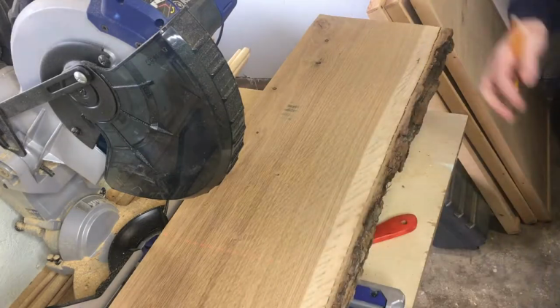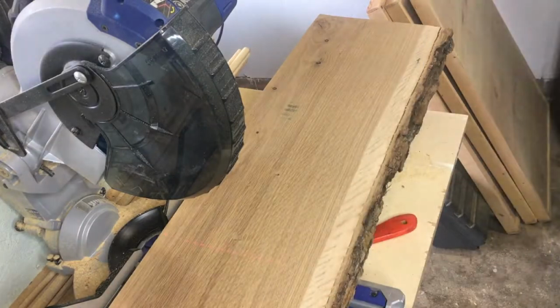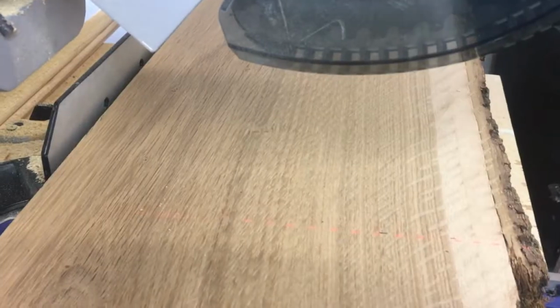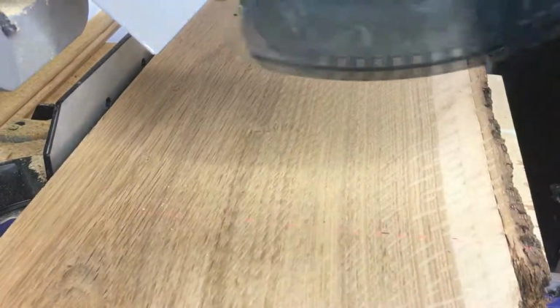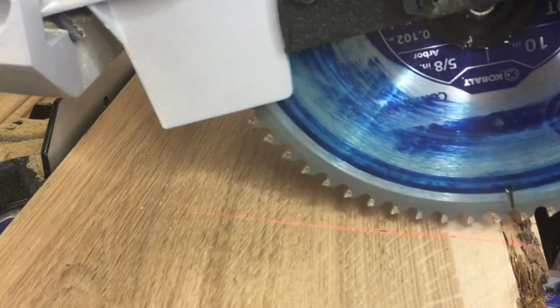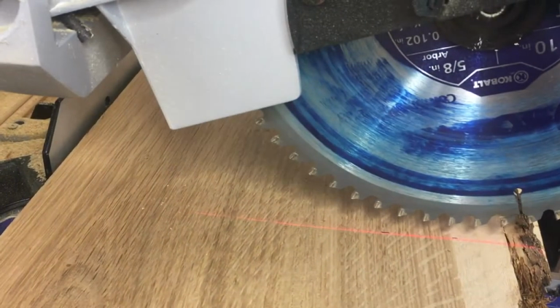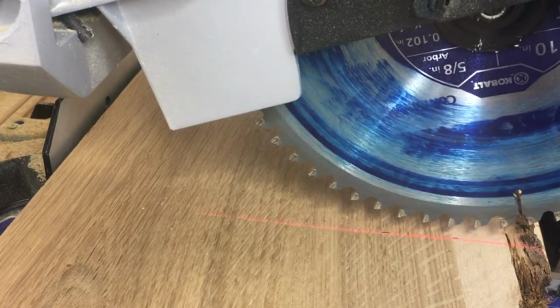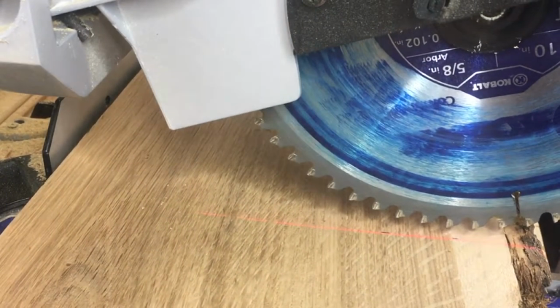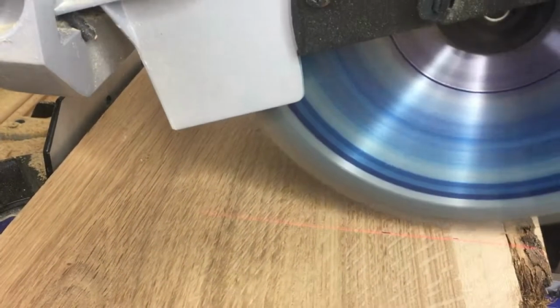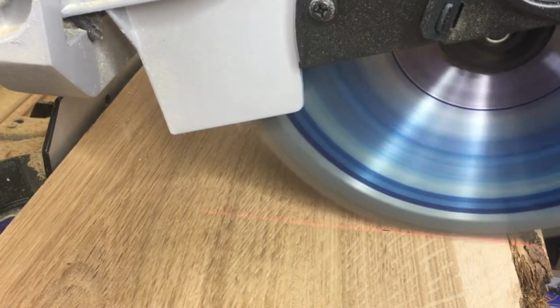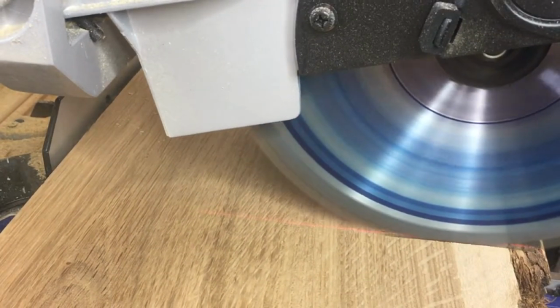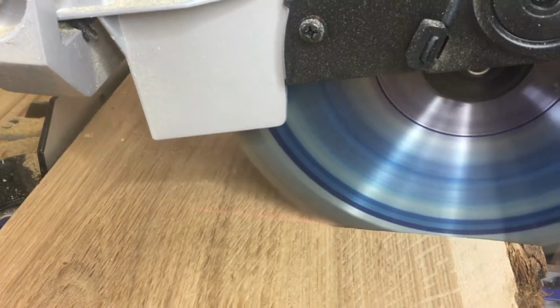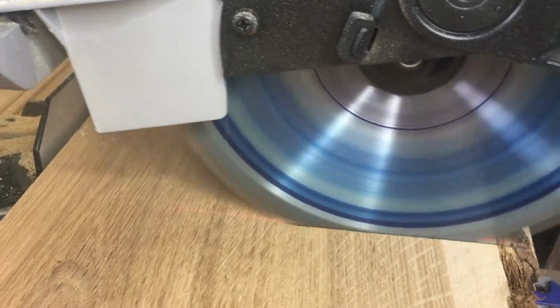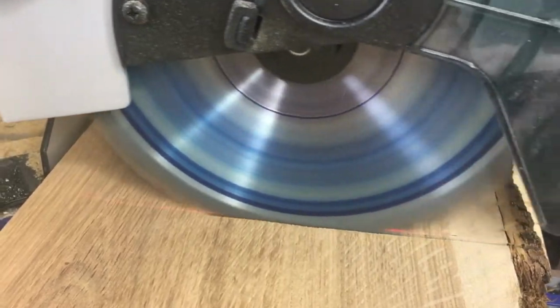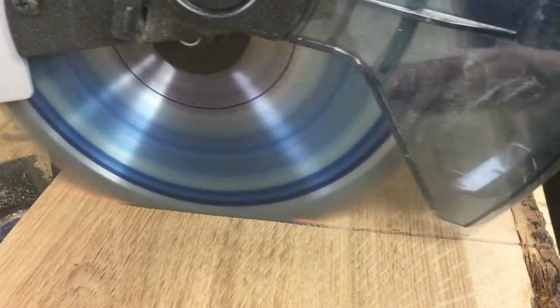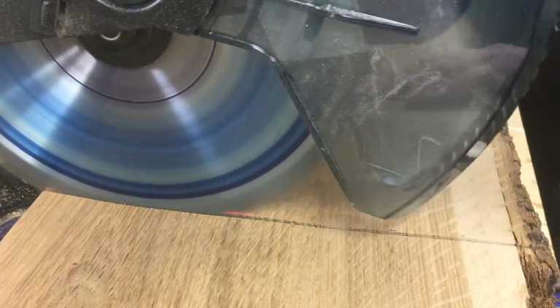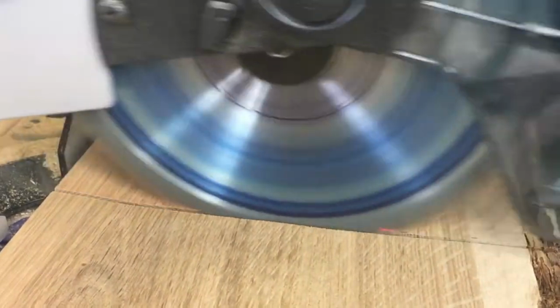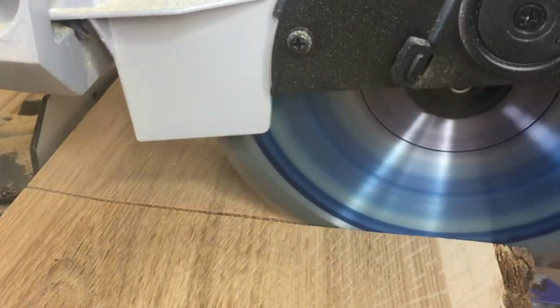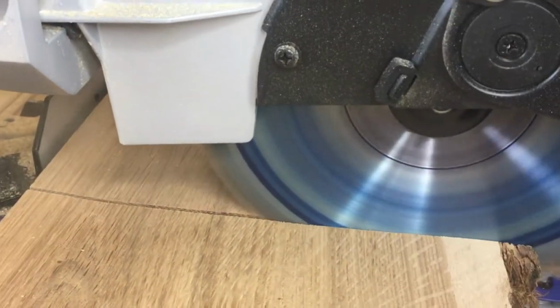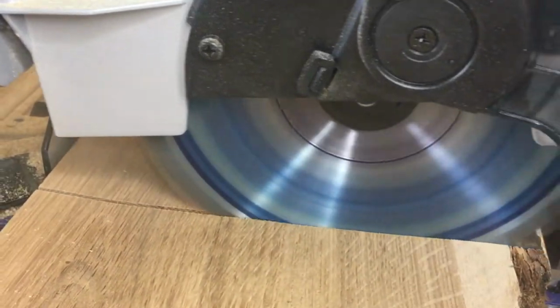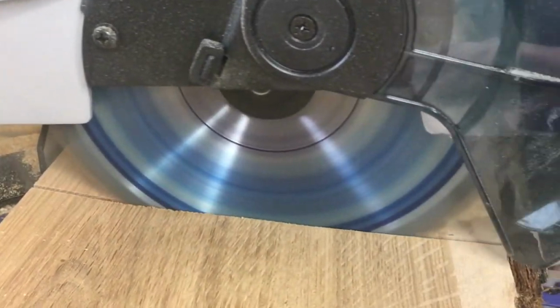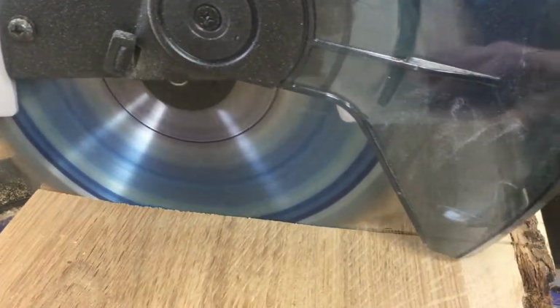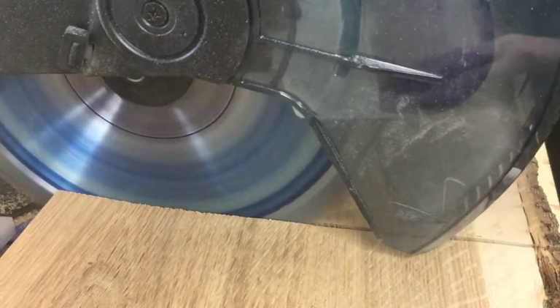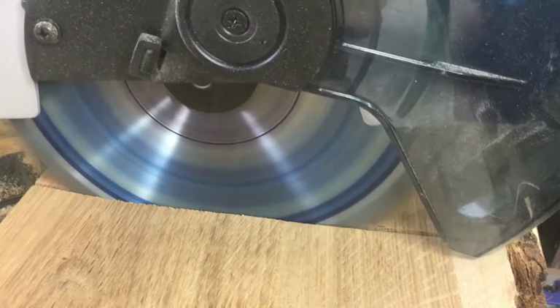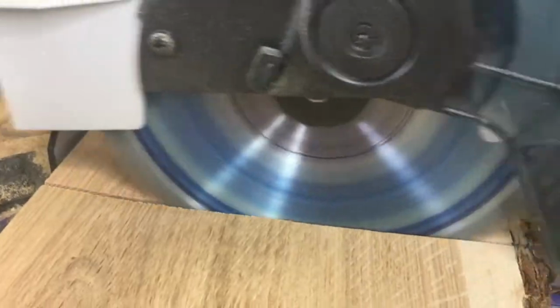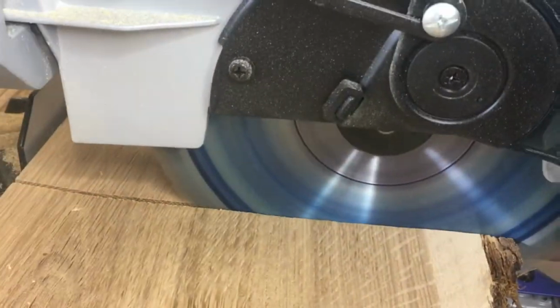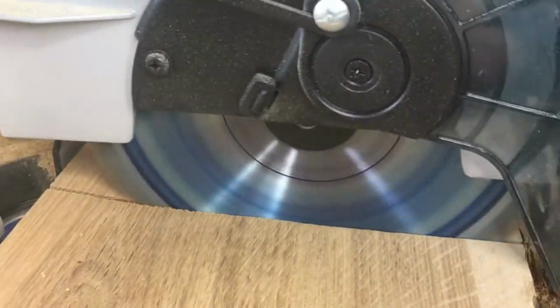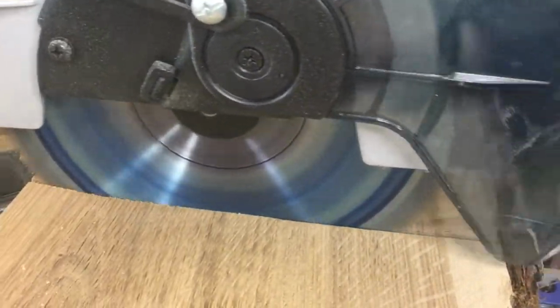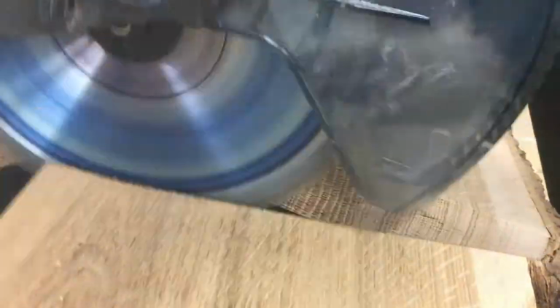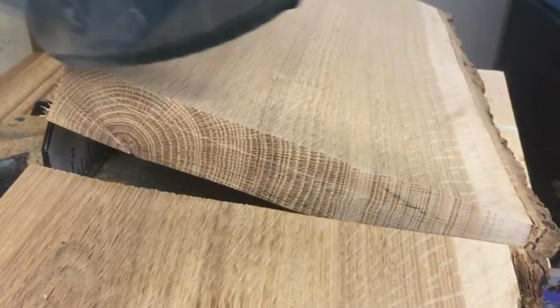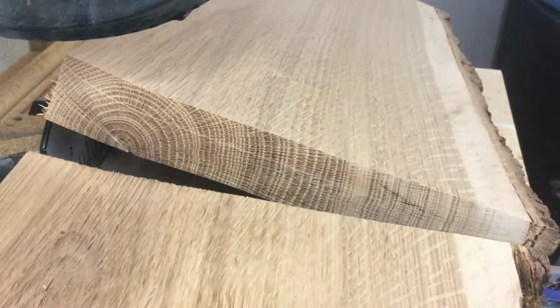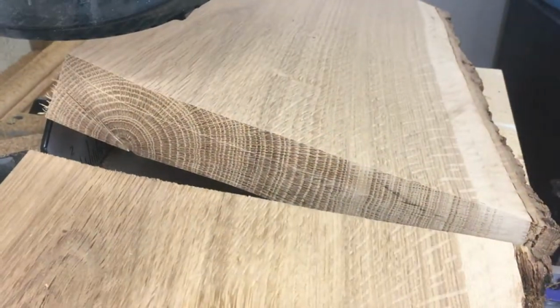So I had to go ahead and rough cut it, get it down to about within an inch of its final length, but the edges weren't straight. You can see a live edge on one side — it just needed some cleaning up before we could call it done.